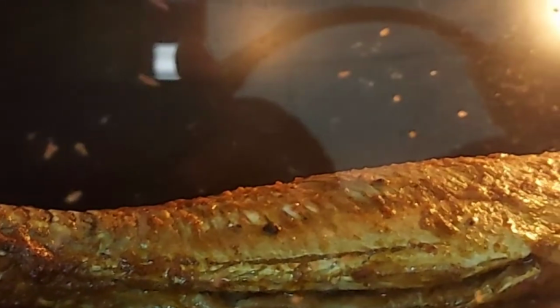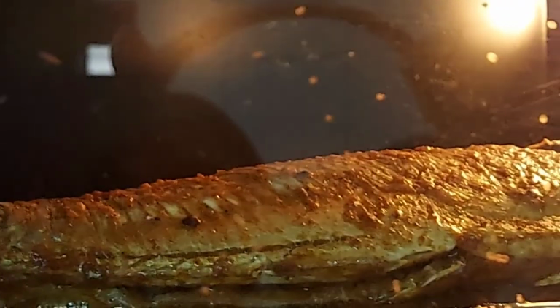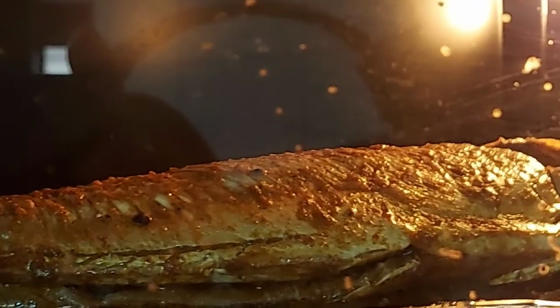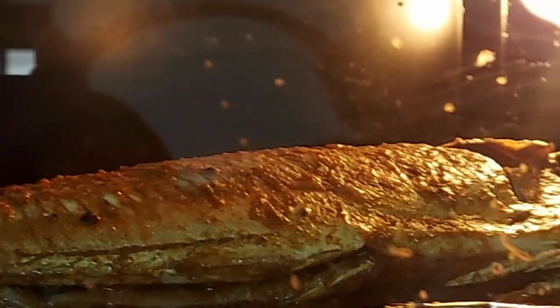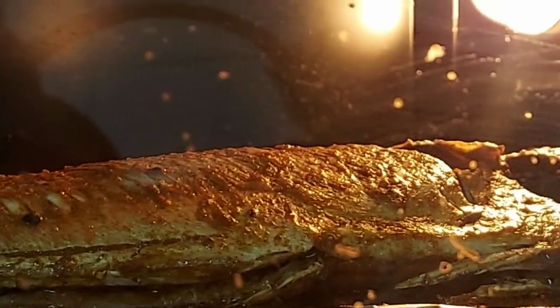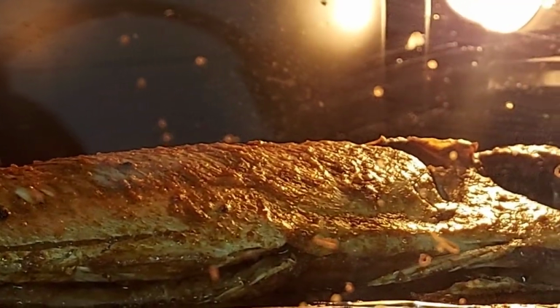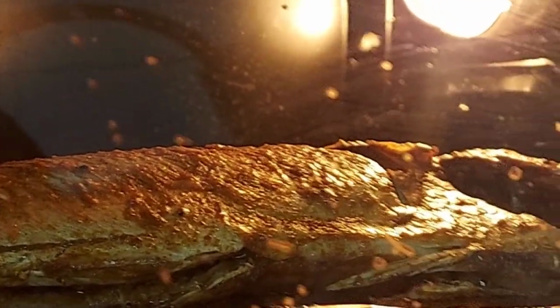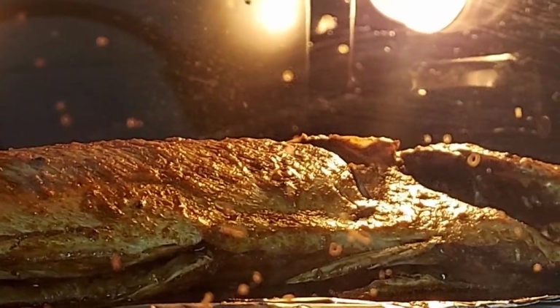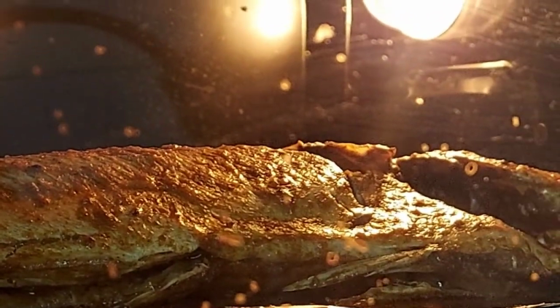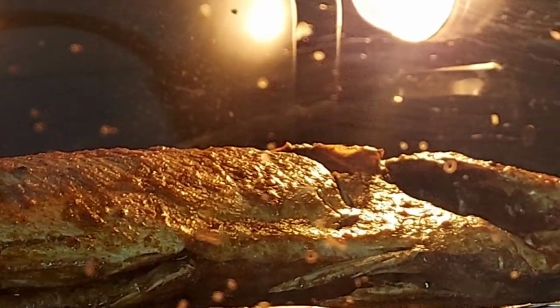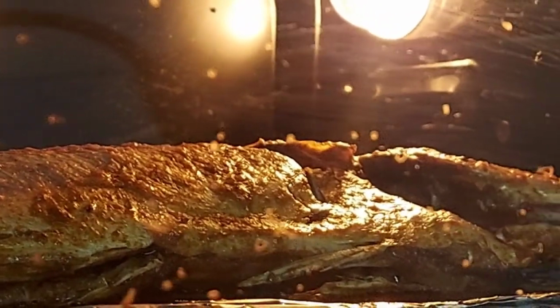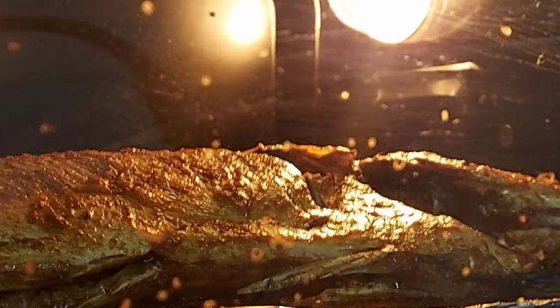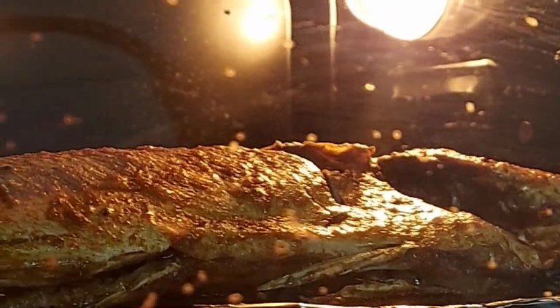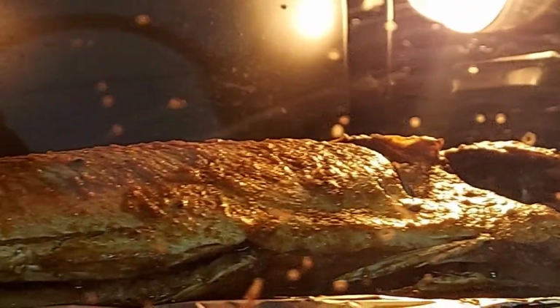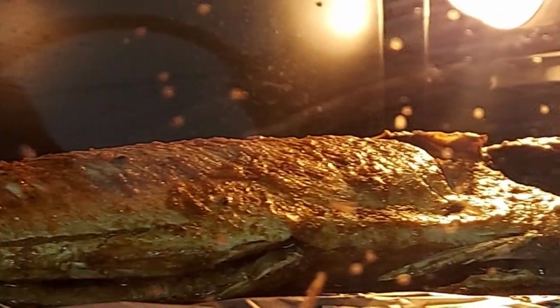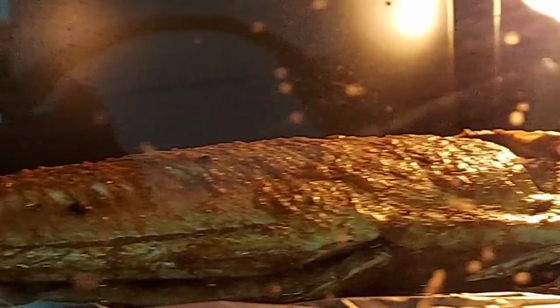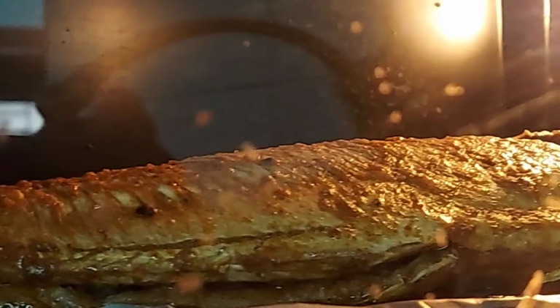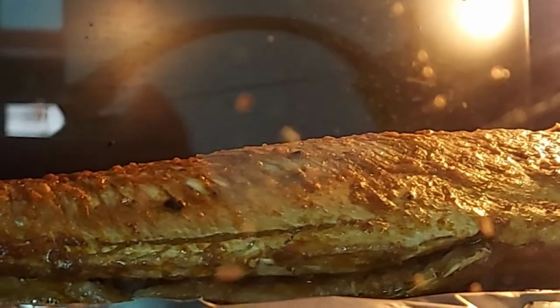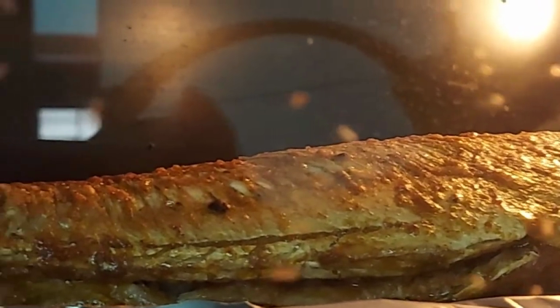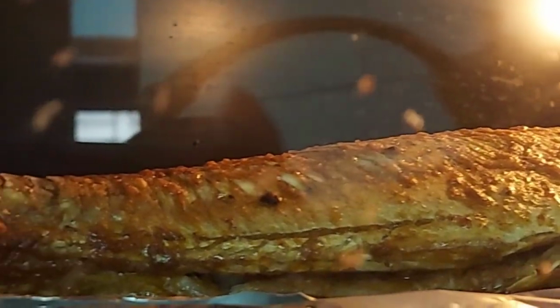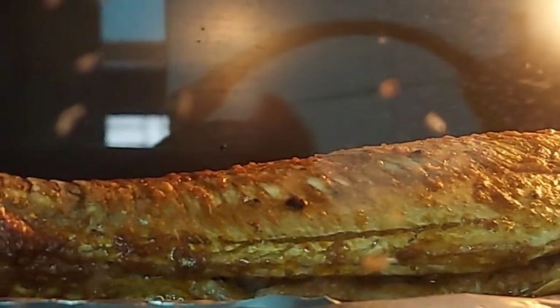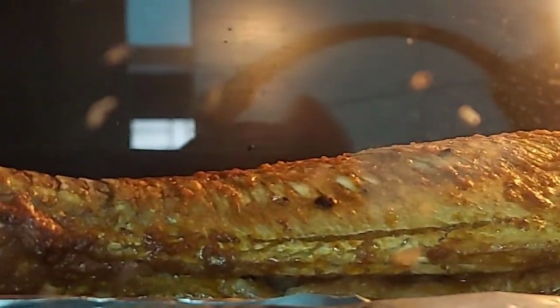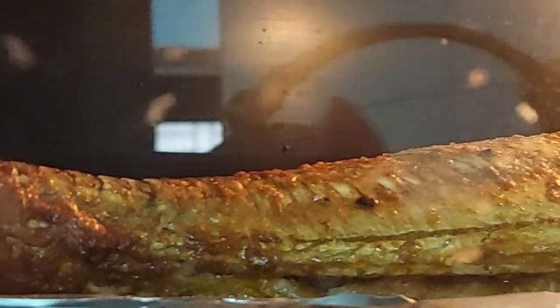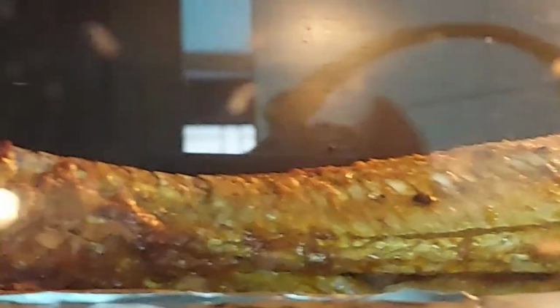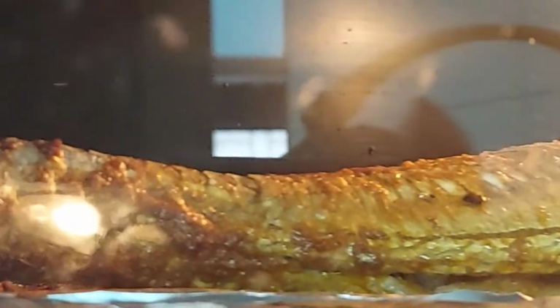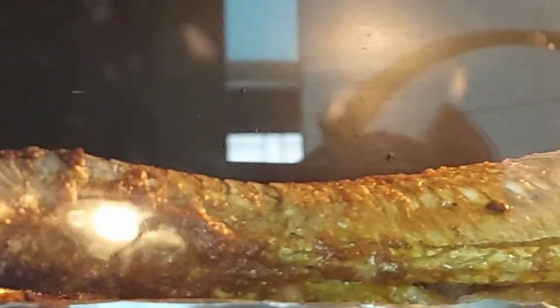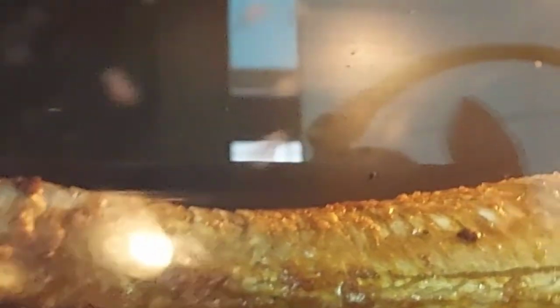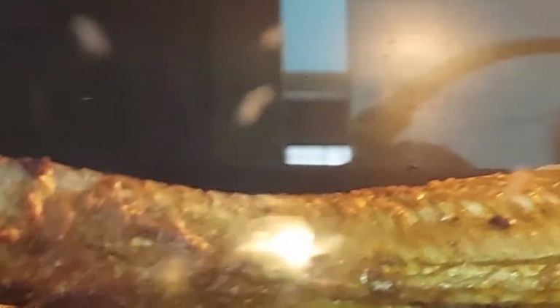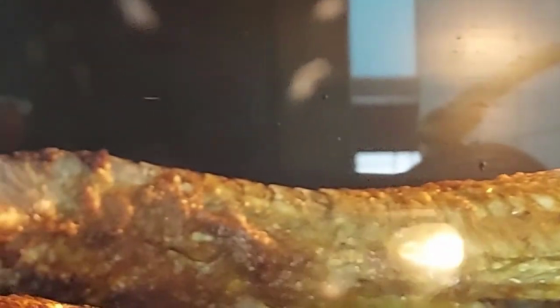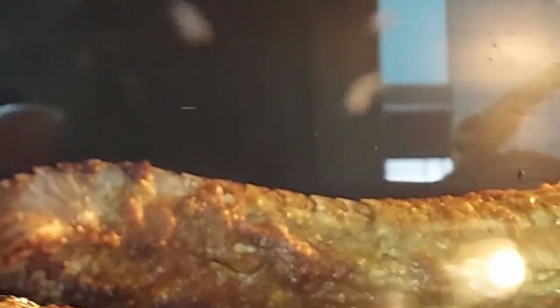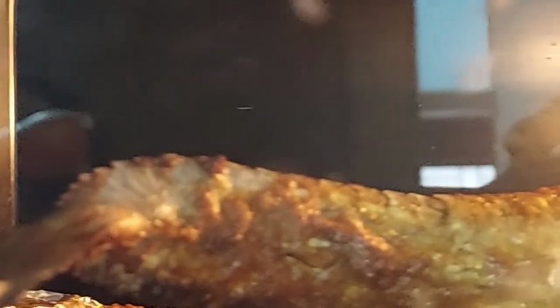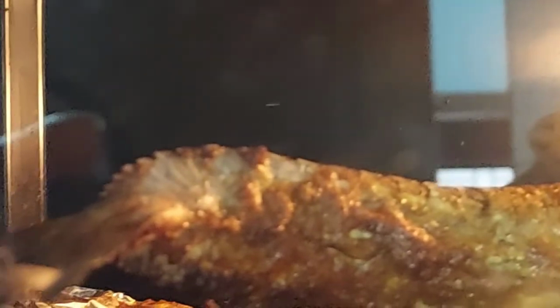There is a lot of vegetable oil, in a brown color, with tomato sauce and vinegar.